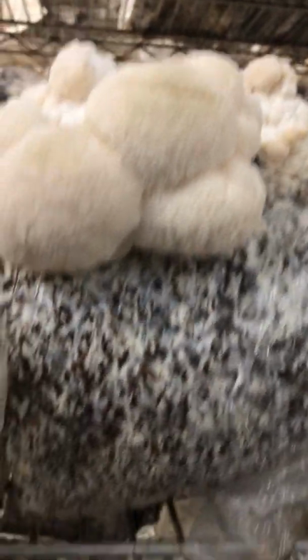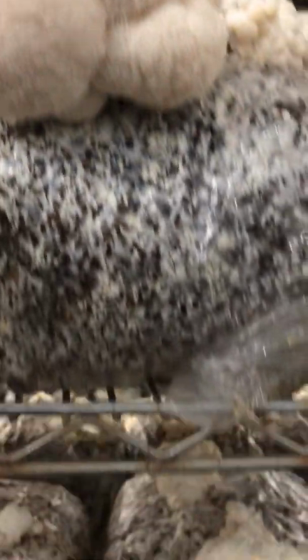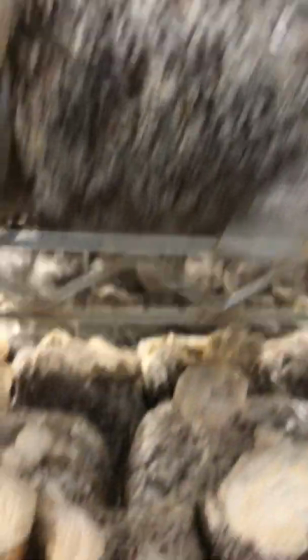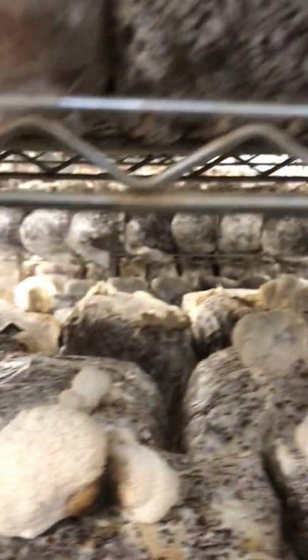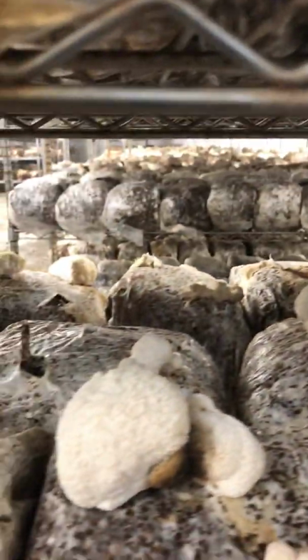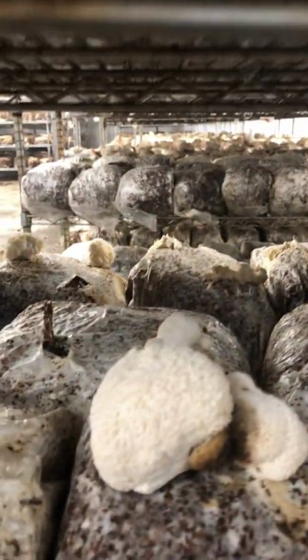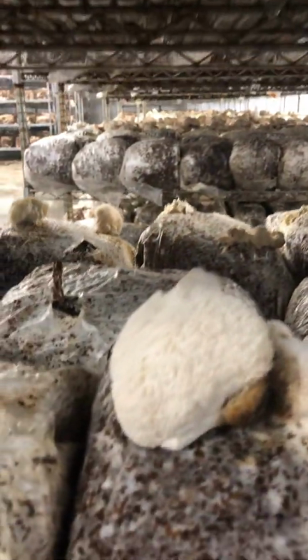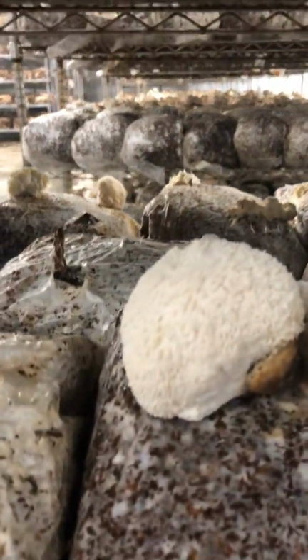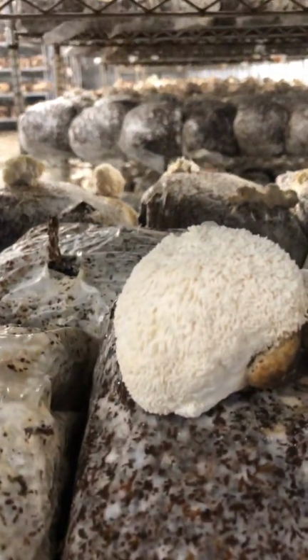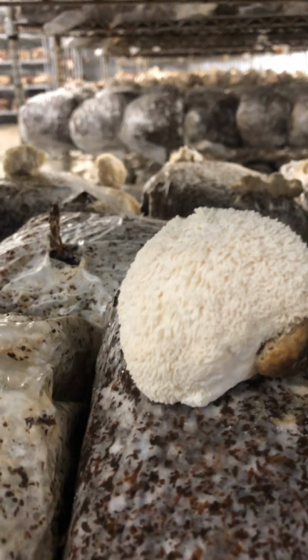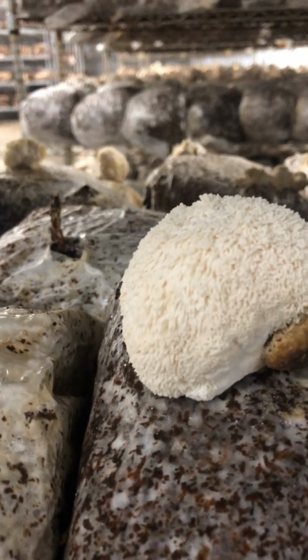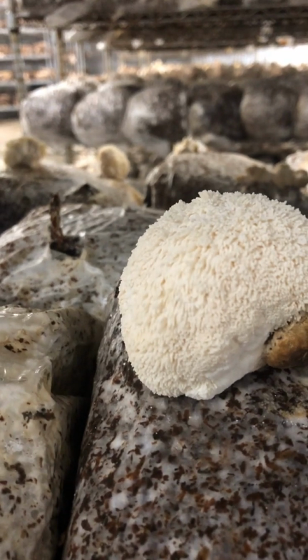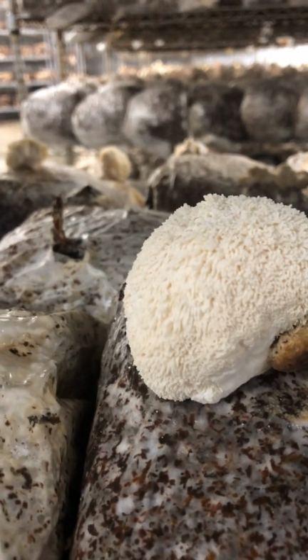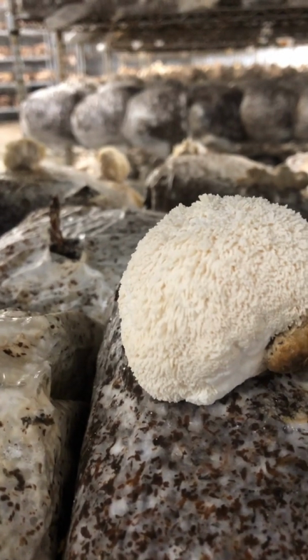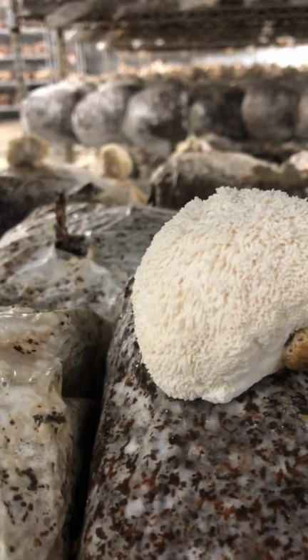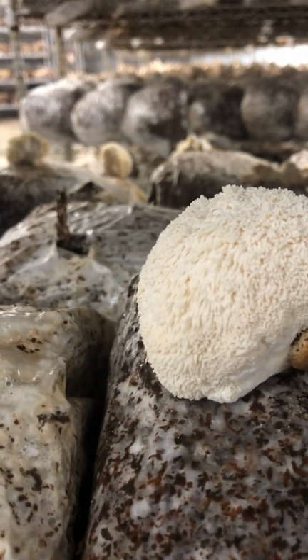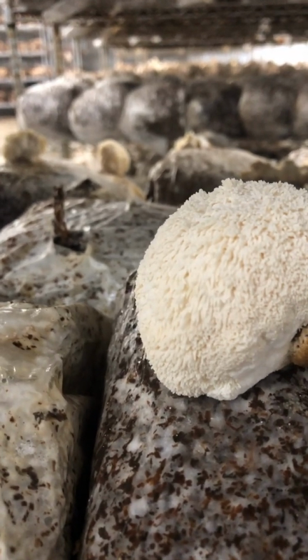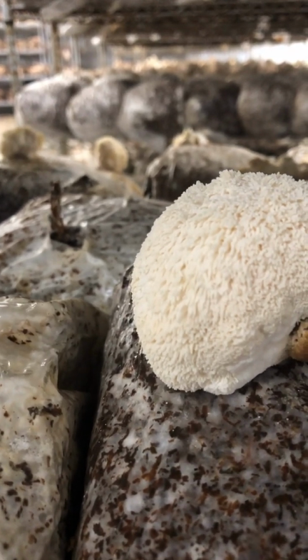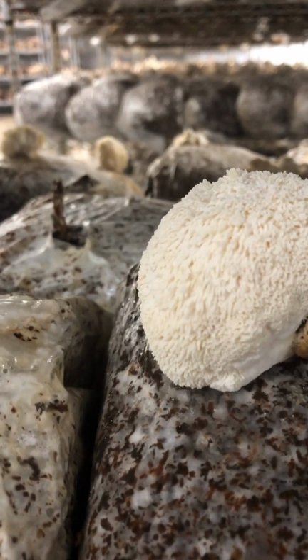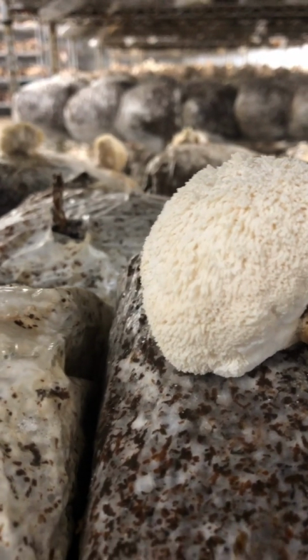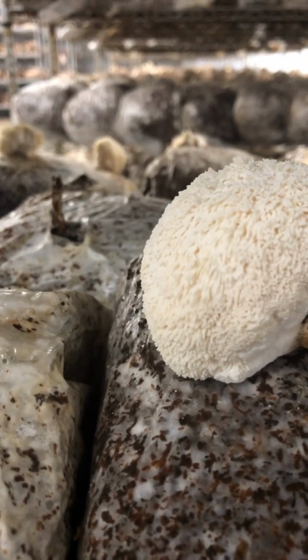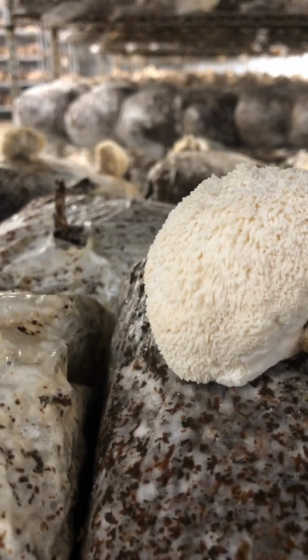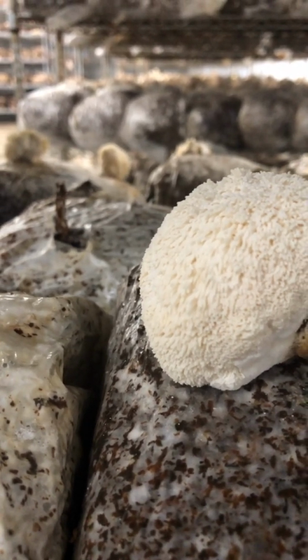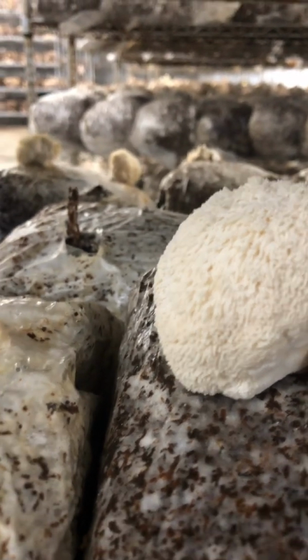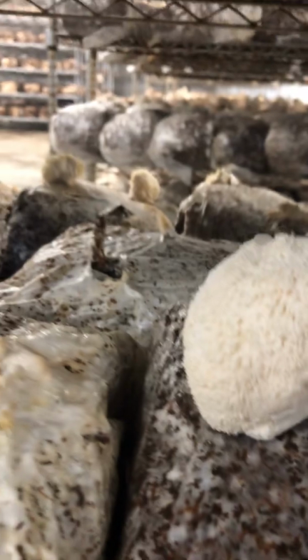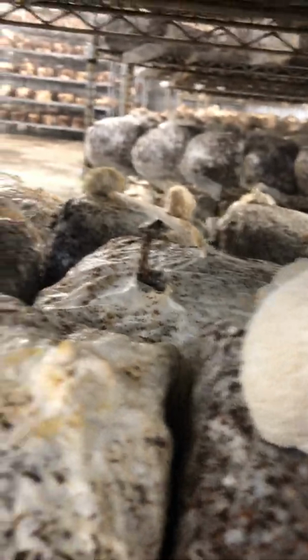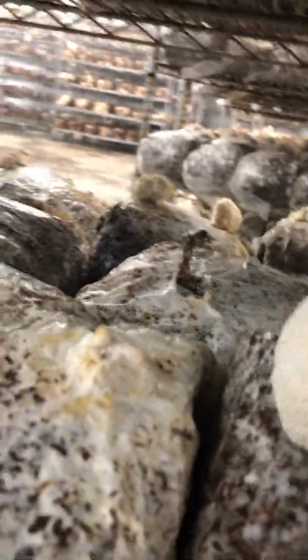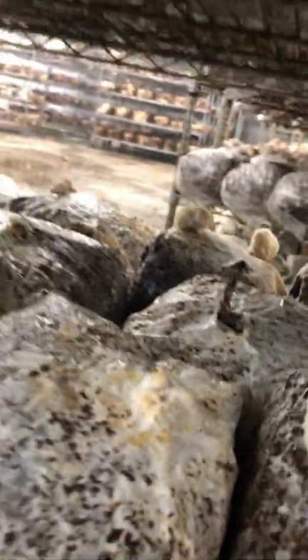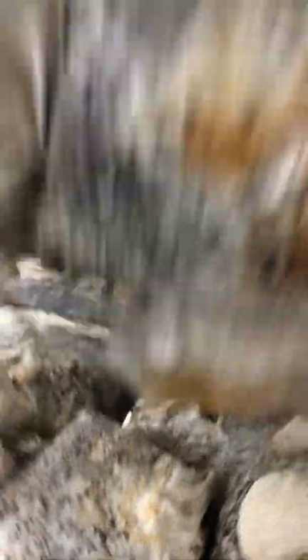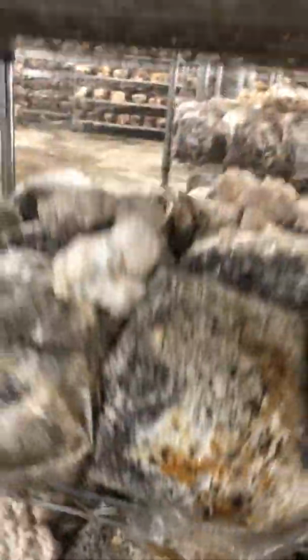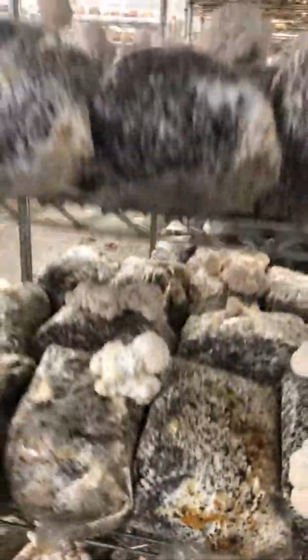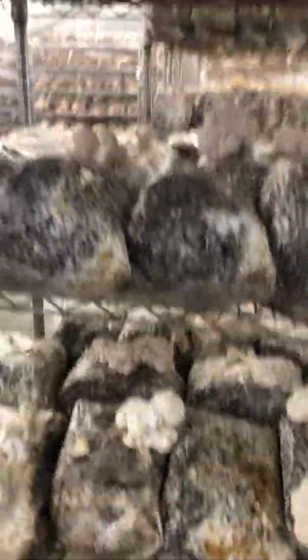And as they grow out they start to get these spines that are kind of pointing straight out. Once they get ready to harvest they look more like this, where the spines are cascading down towards the ground and are getting to maybe half an inch or so in length.